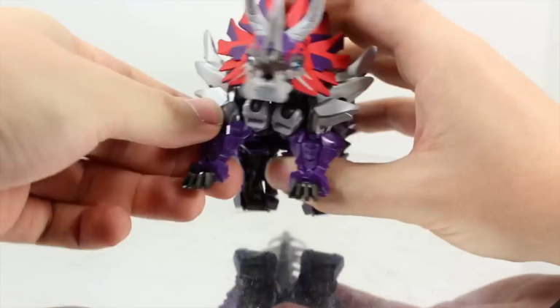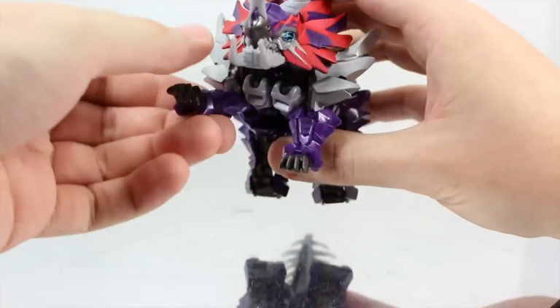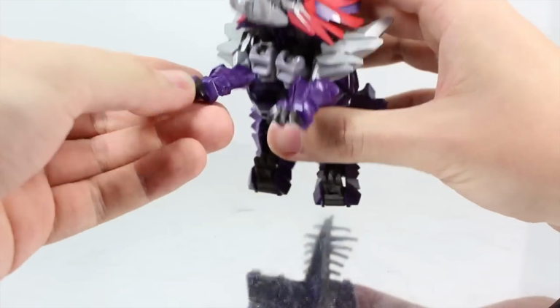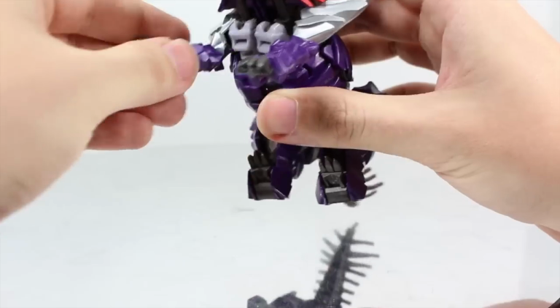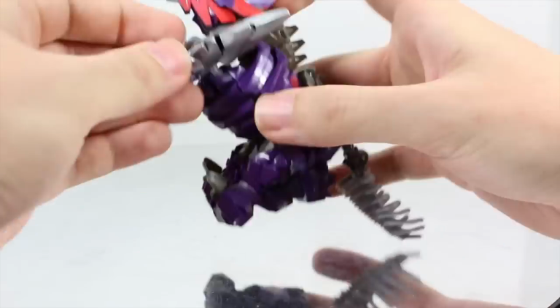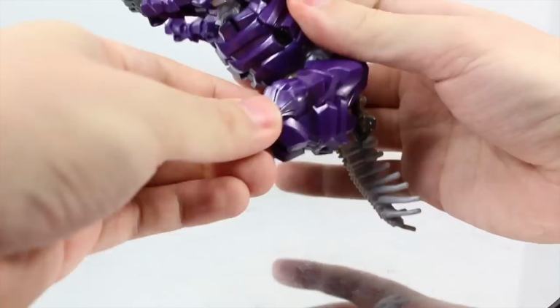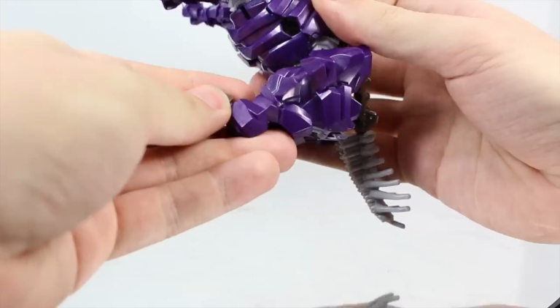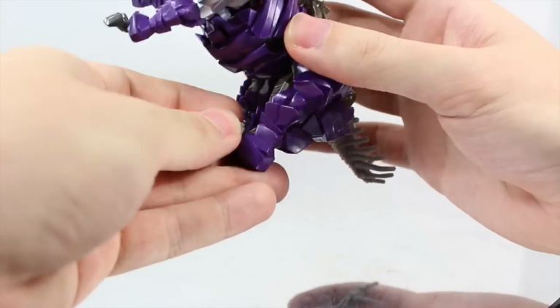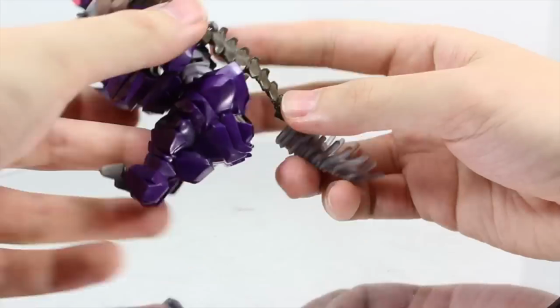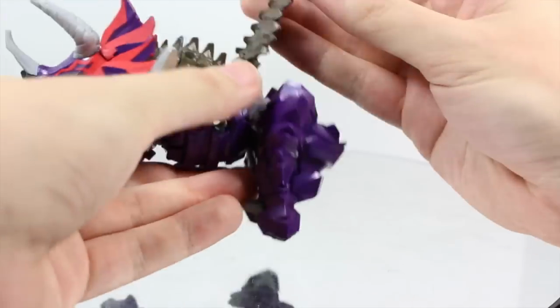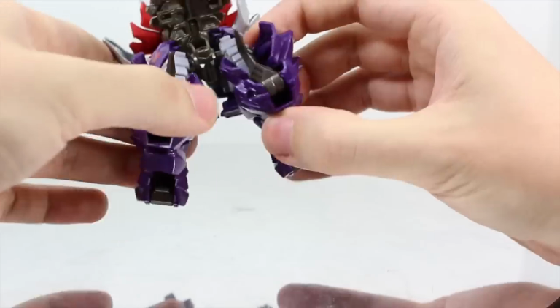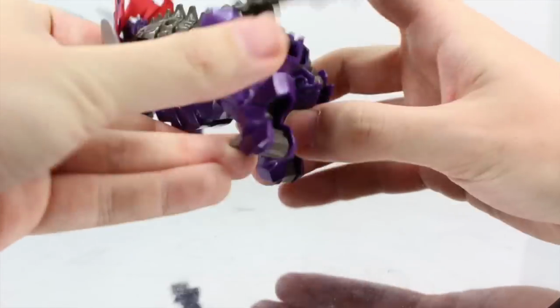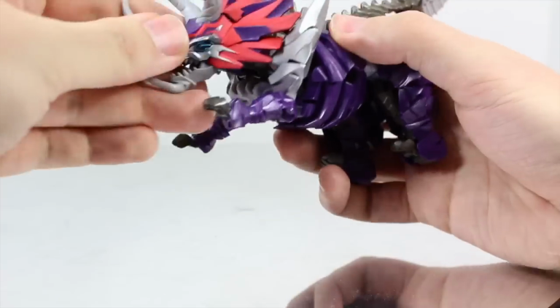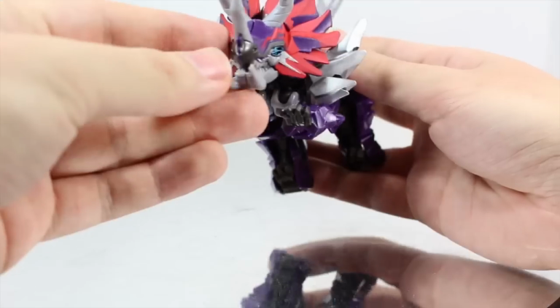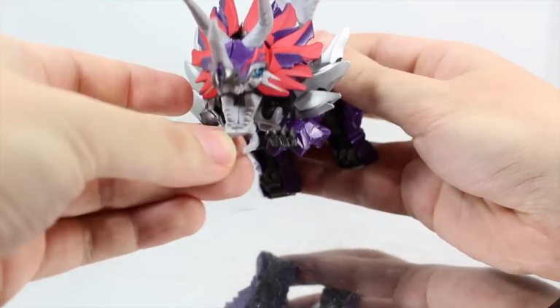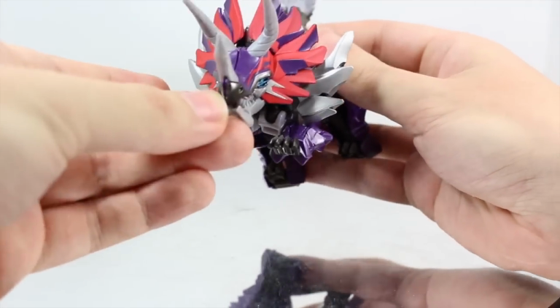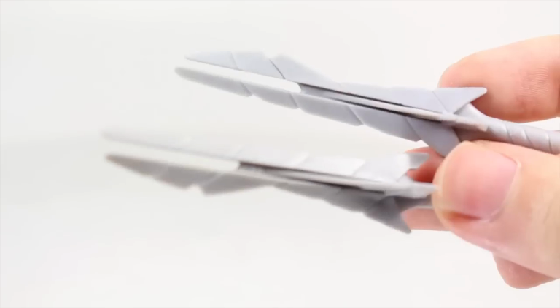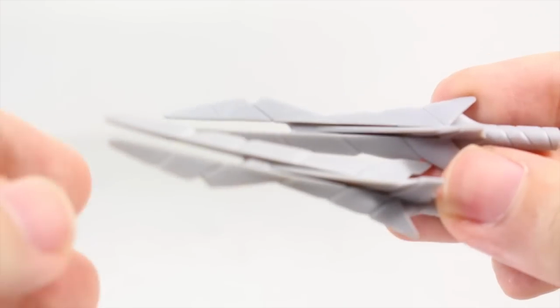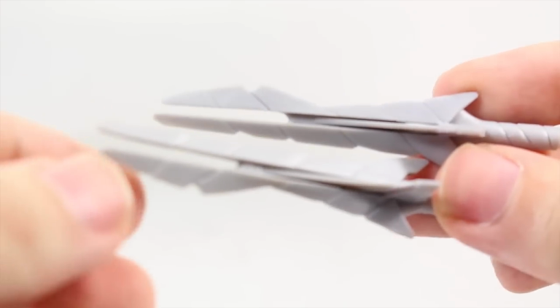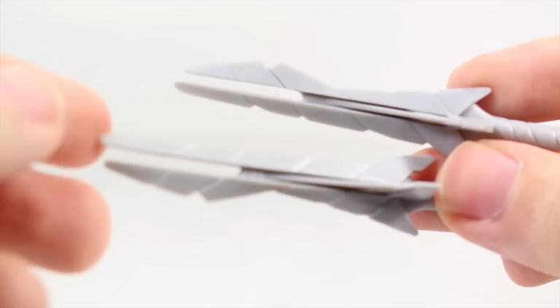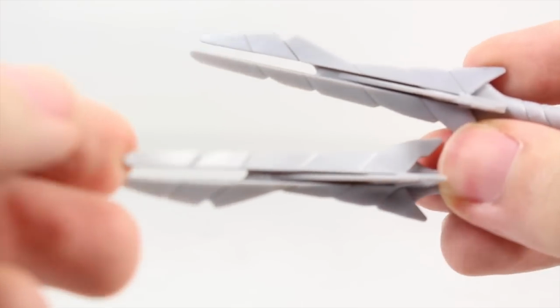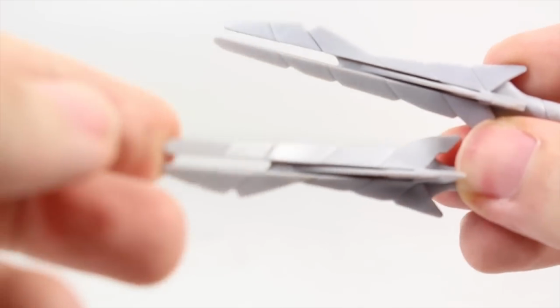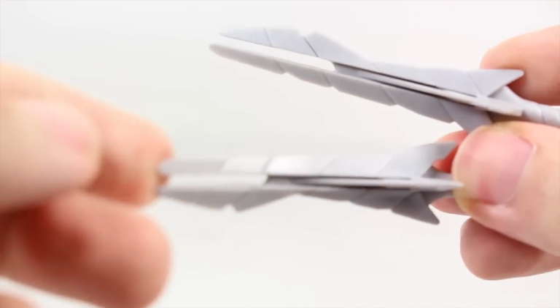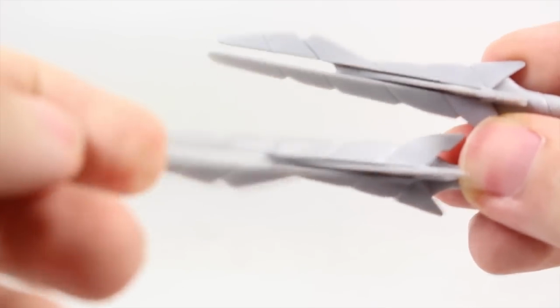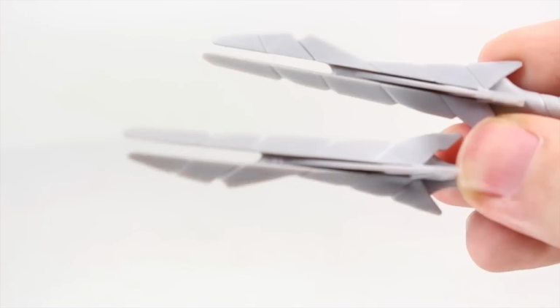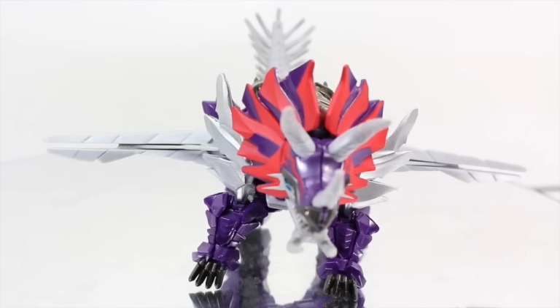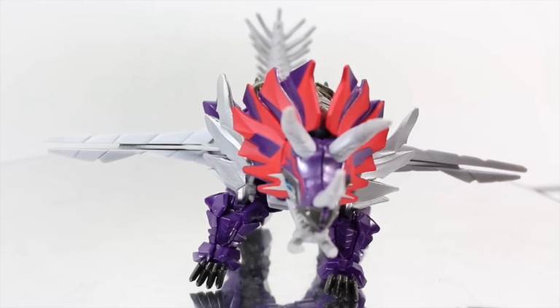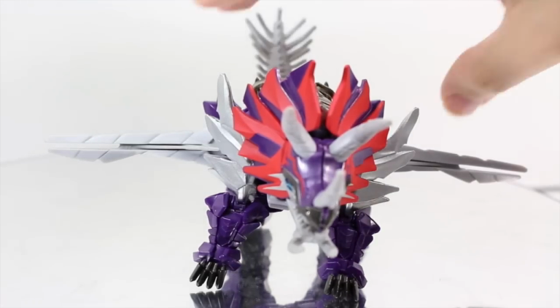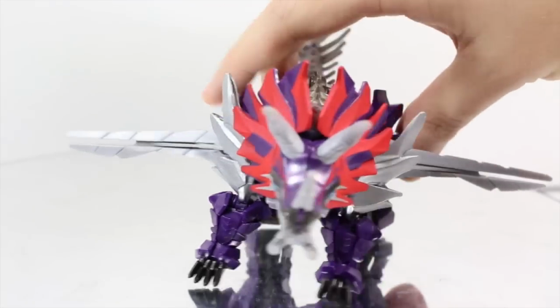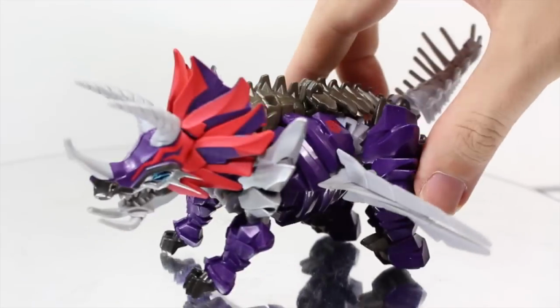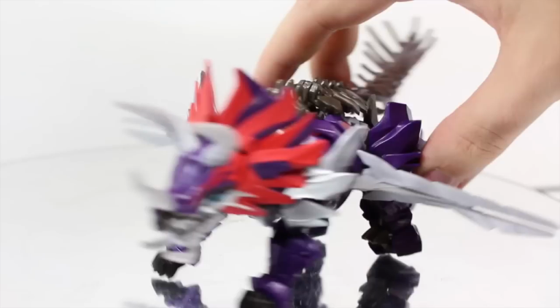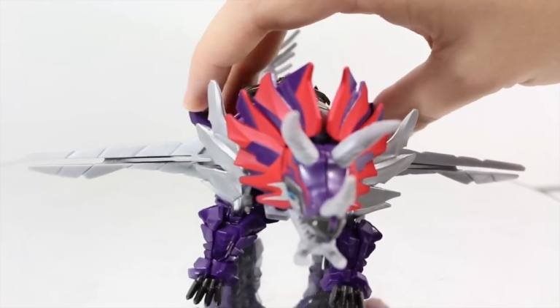Articulation: his front legs can go back and forth, and in and out a little bit. His back legs can go kind of back. His tail can go up, really up — and look at his butt. He has no head articulation. He comes with two pointy swords, but don't worry kids, you won't poke your eyes out with these. You can put them on the sides — his hips don't lie, they just kill you.